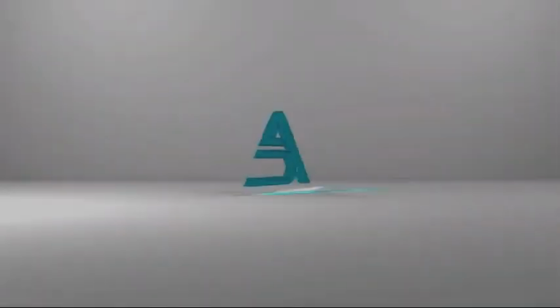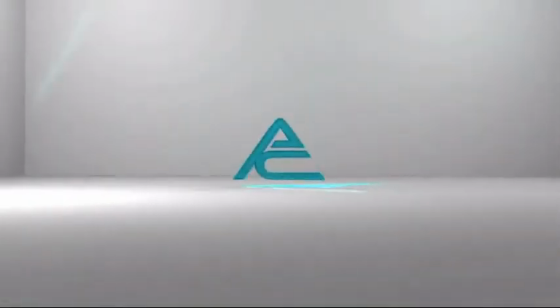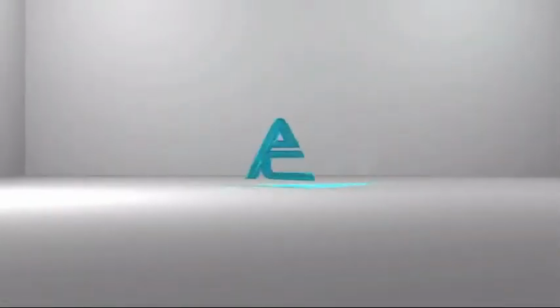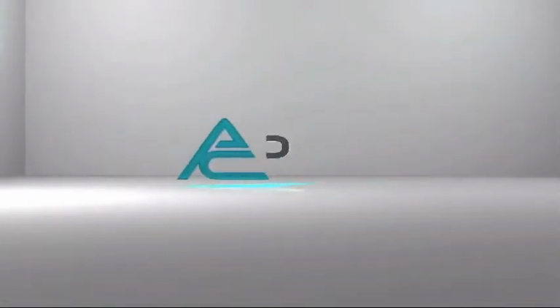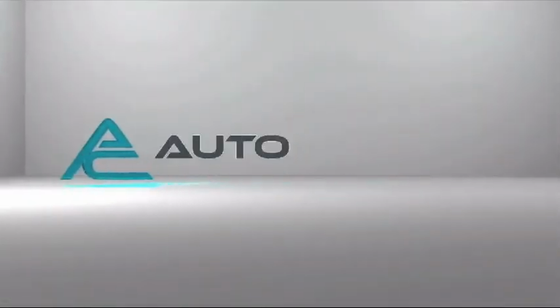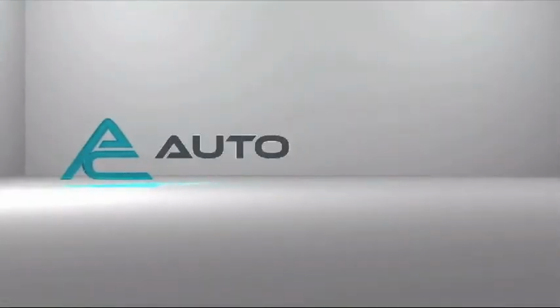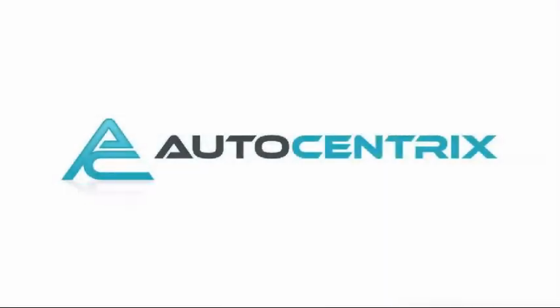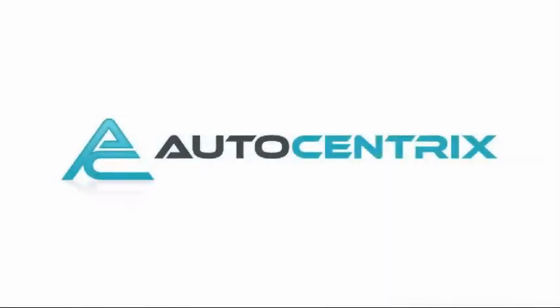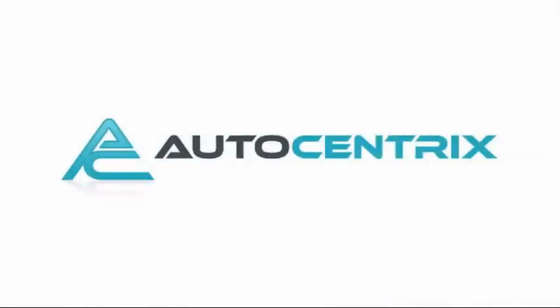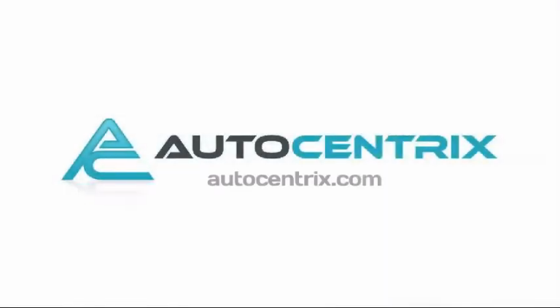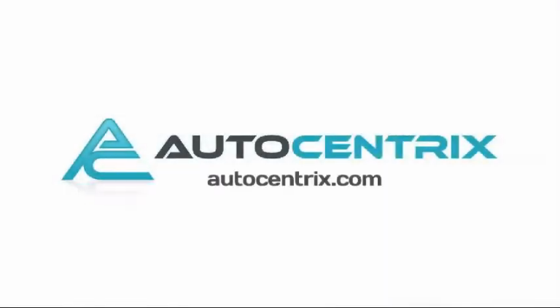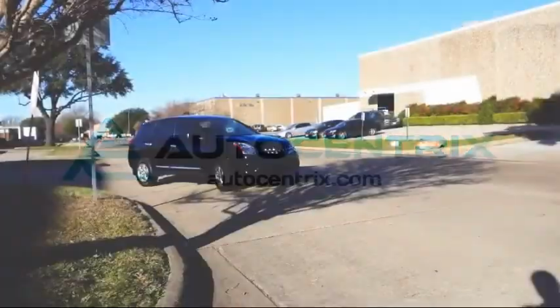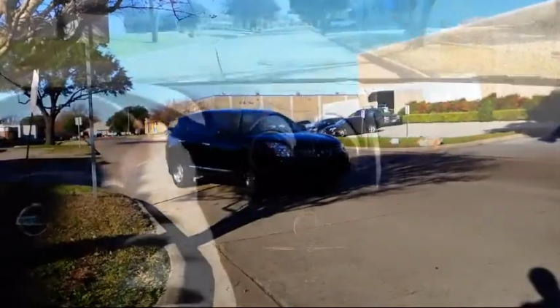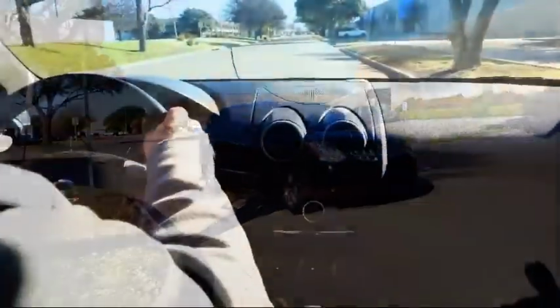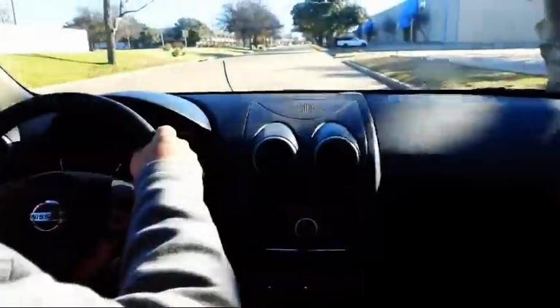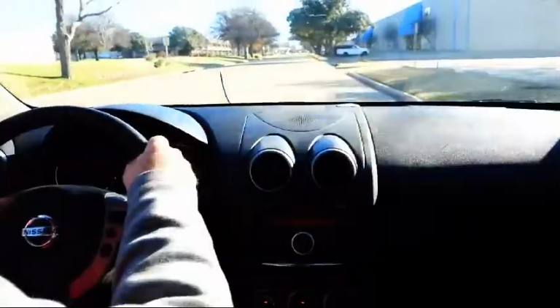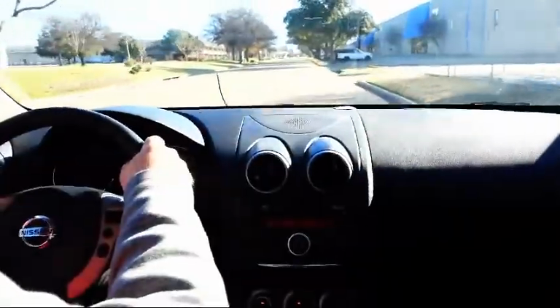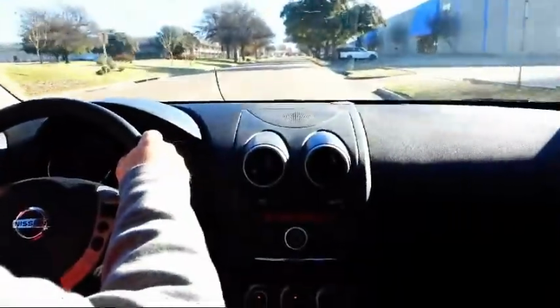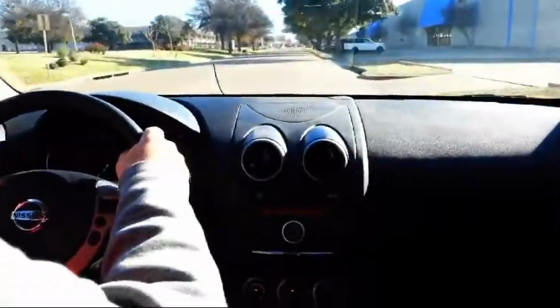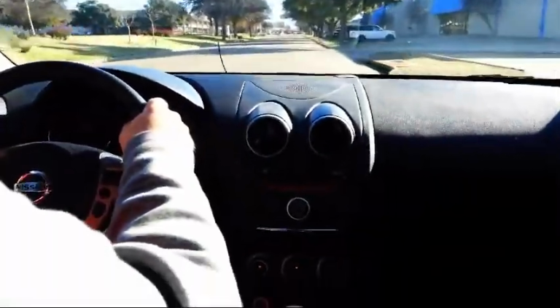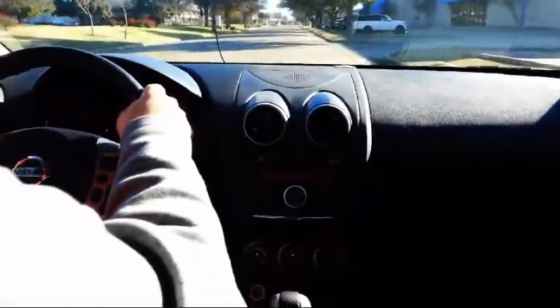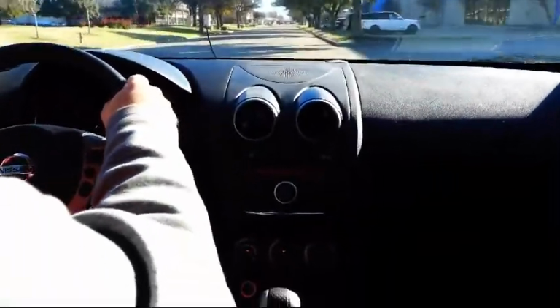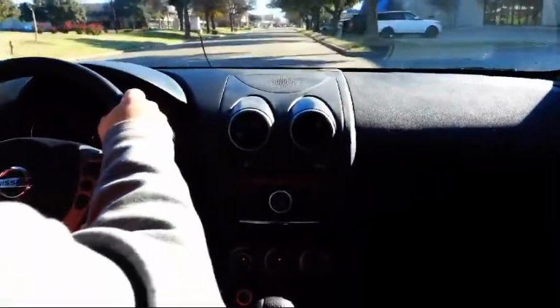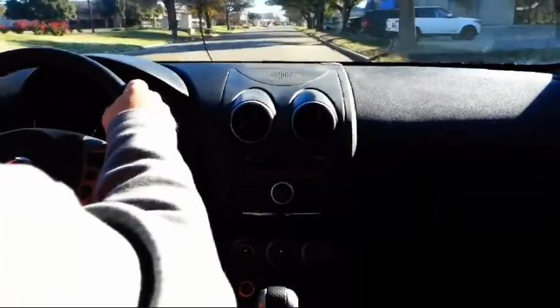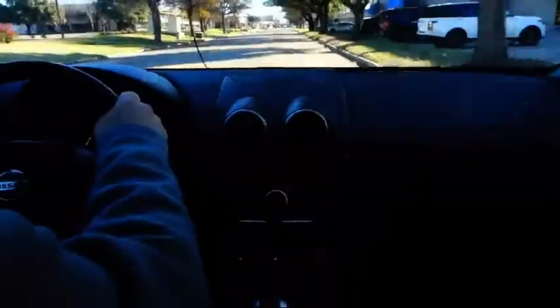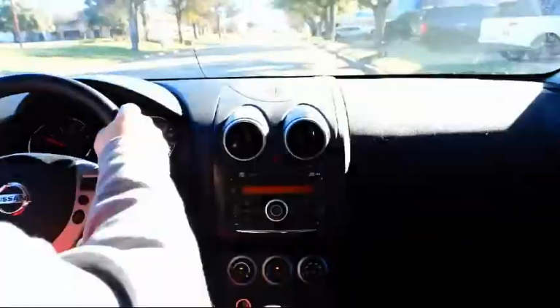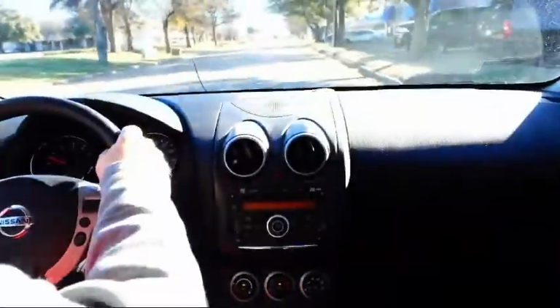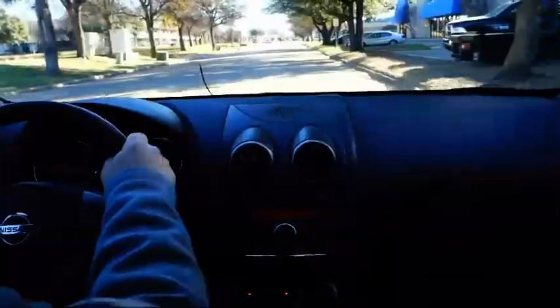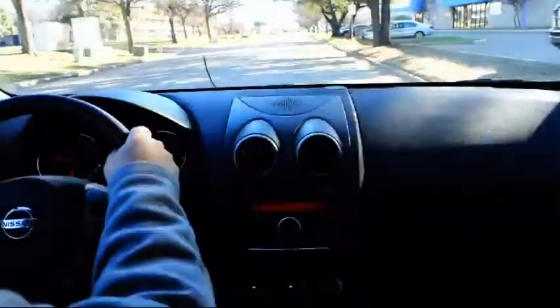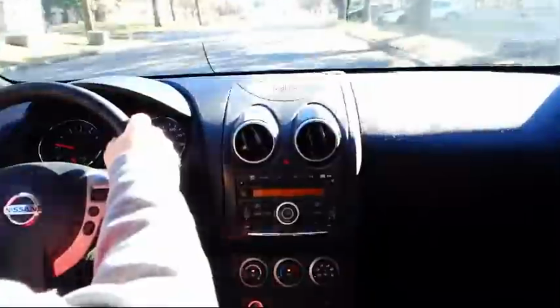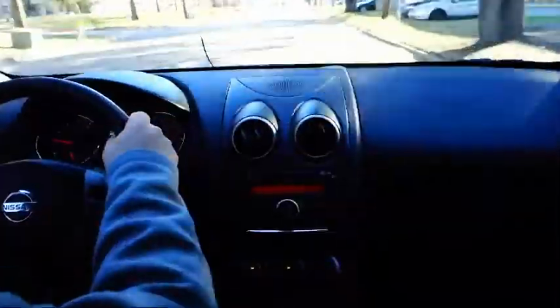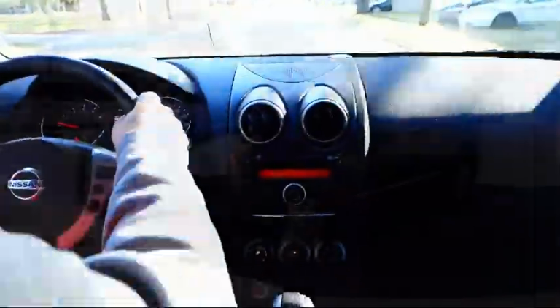Welcome to AutoCentrics, a premier dealer serving the greater Dallas area. Here's a look at one of our quality pre-owned vehicles that comes equipped with Tire Pressure Monitoring System, Rear Spoiler, and Traction Control.